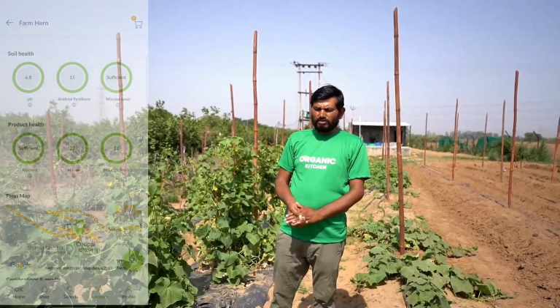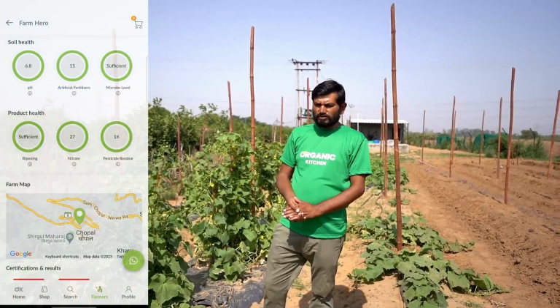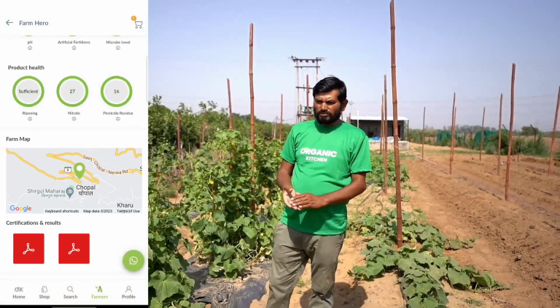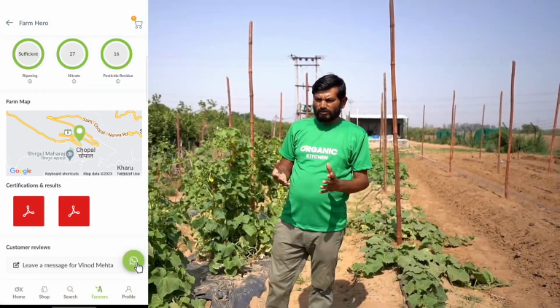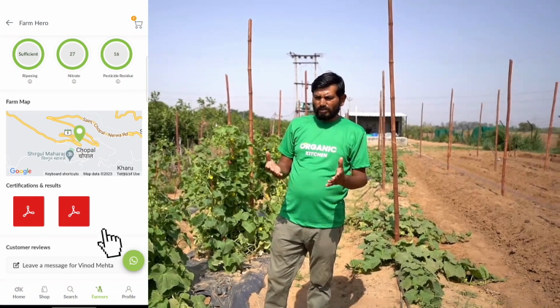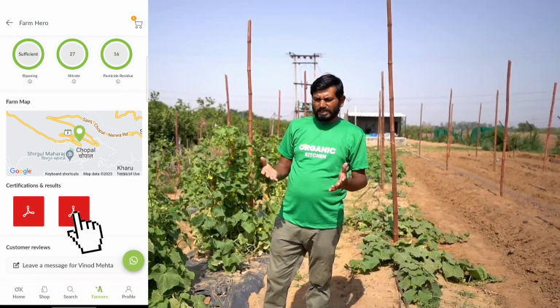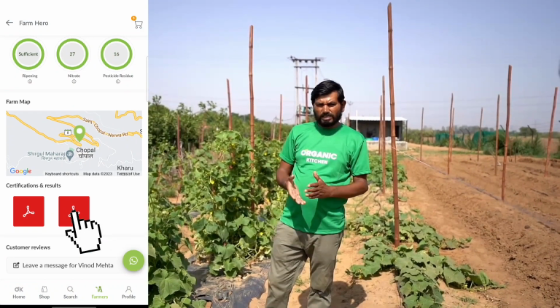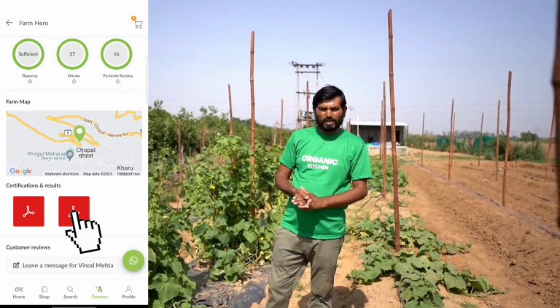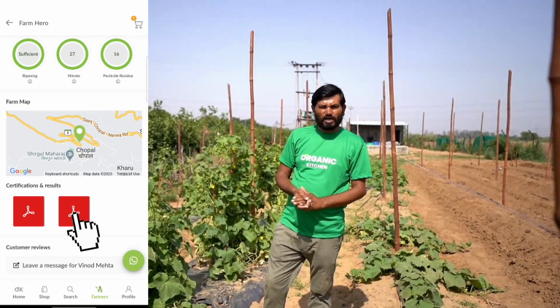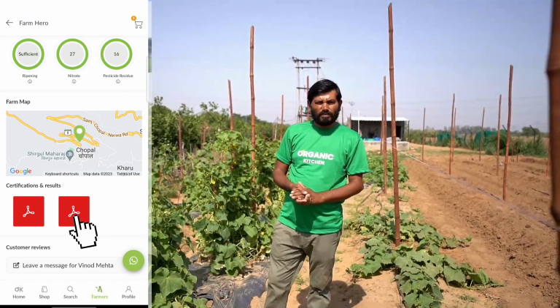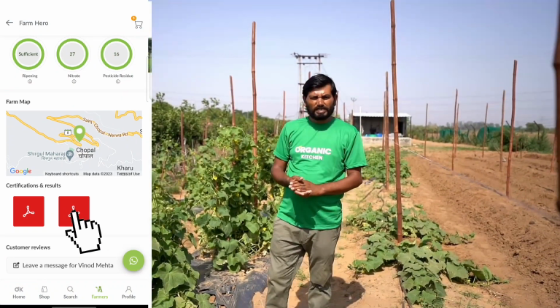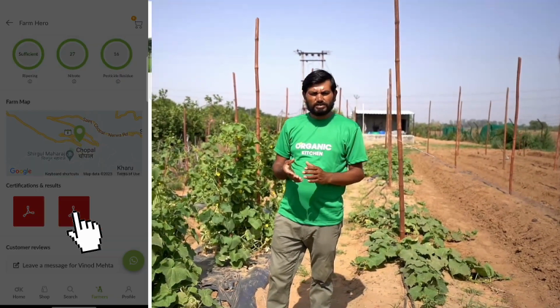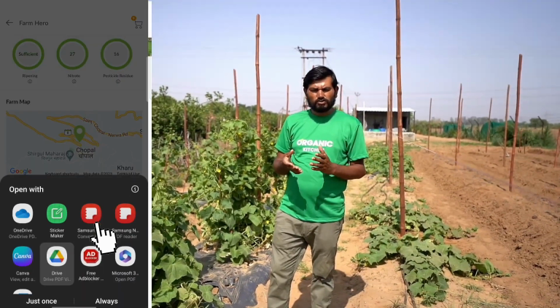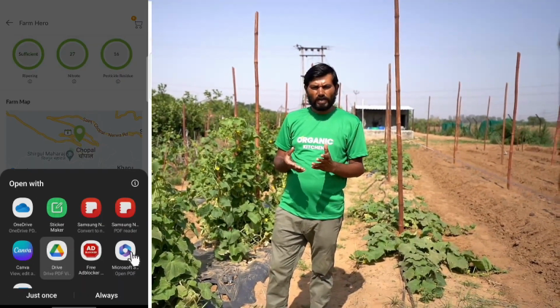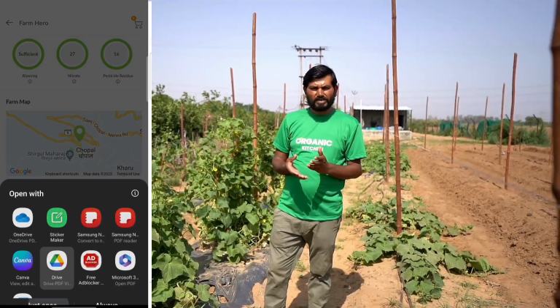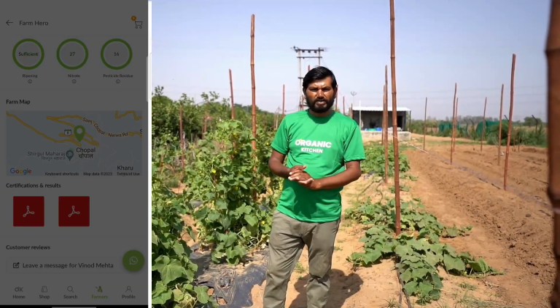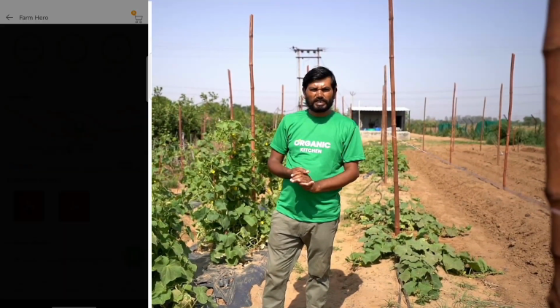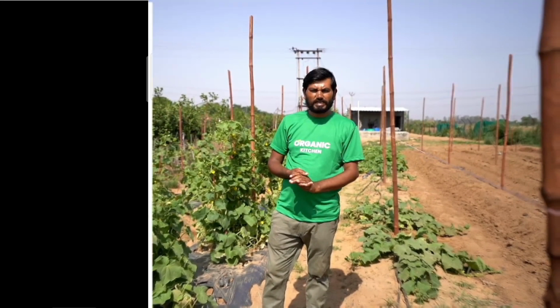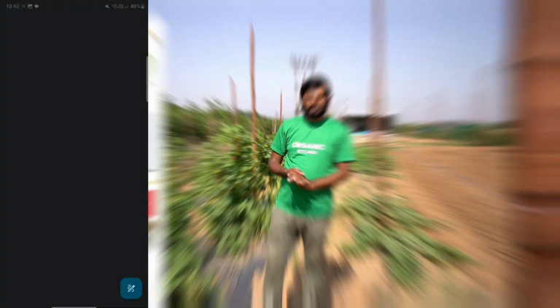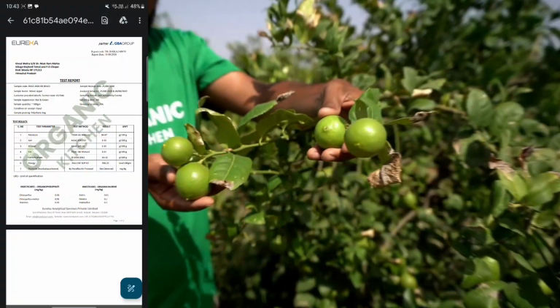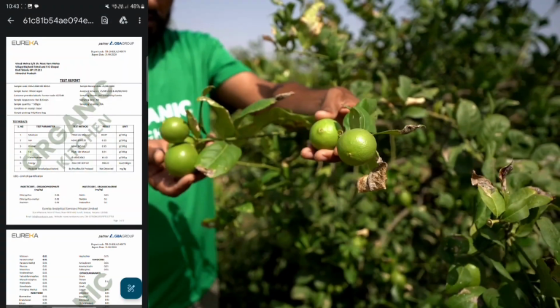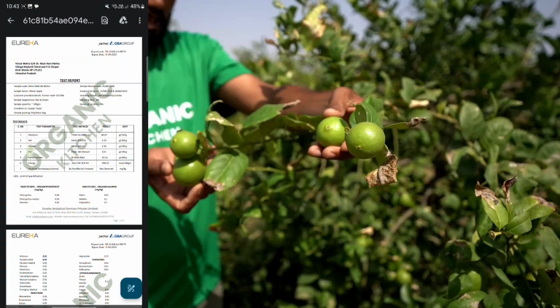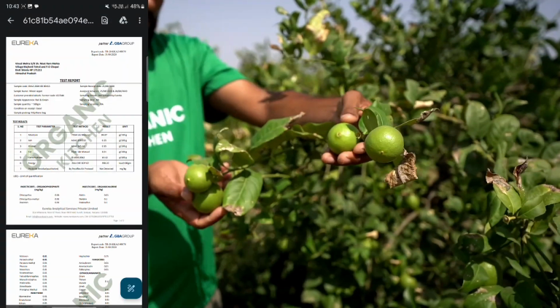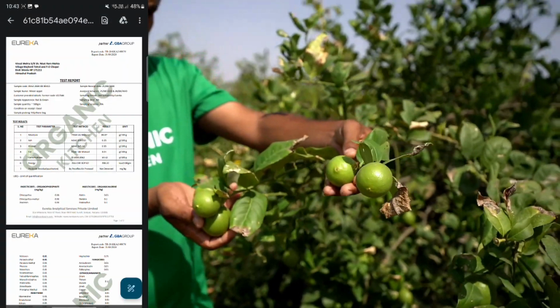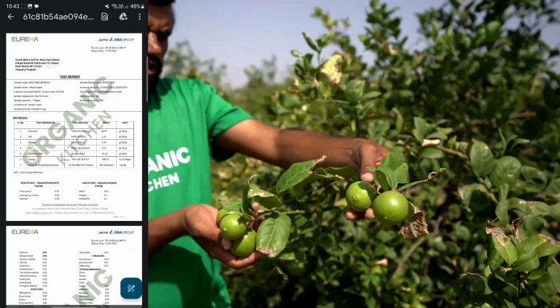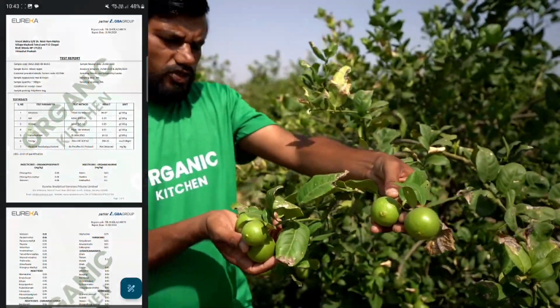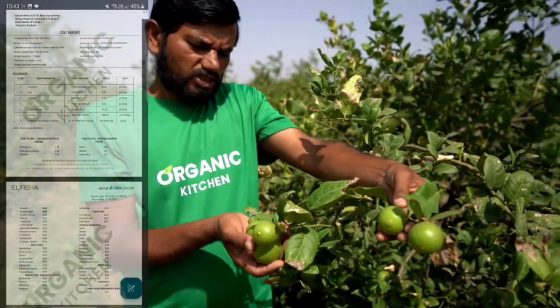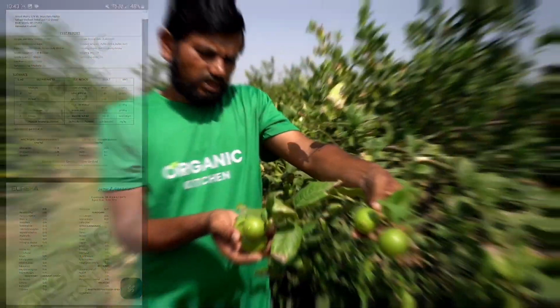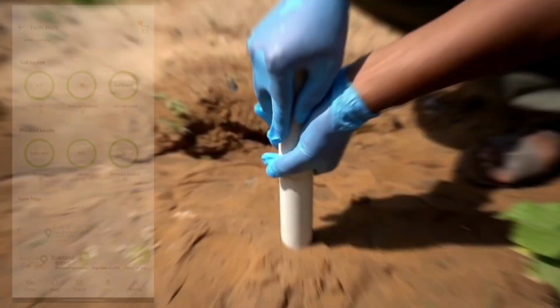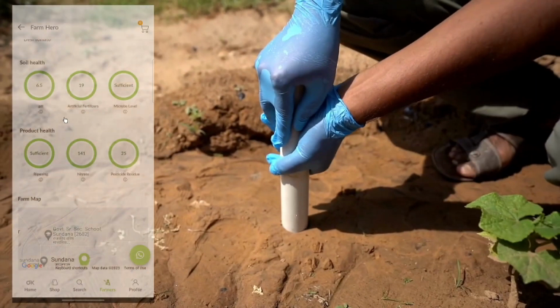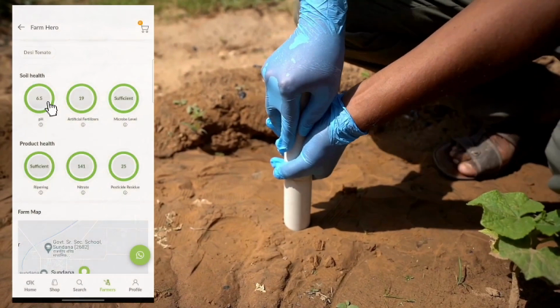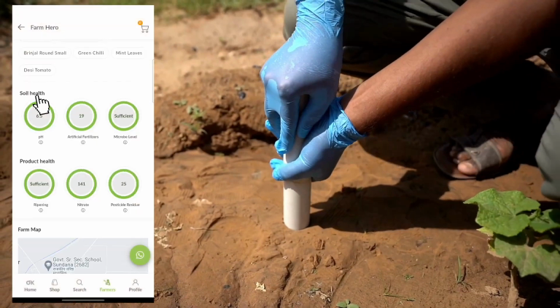Additionally, you'll find information about the farmer's certification and test reports. Our products undergo two levels of testing, ensuring their purity.